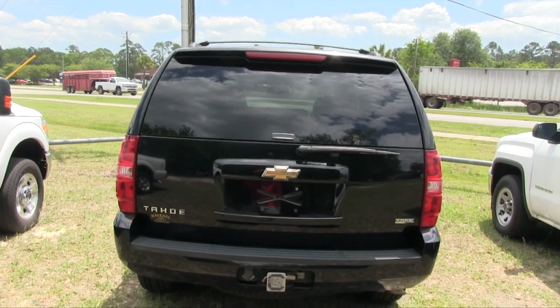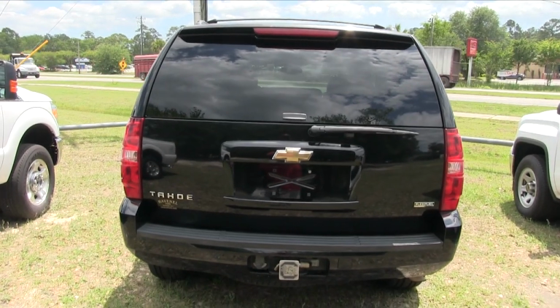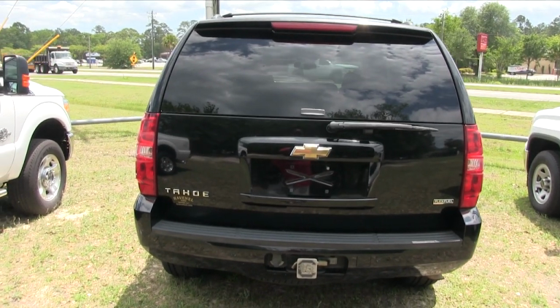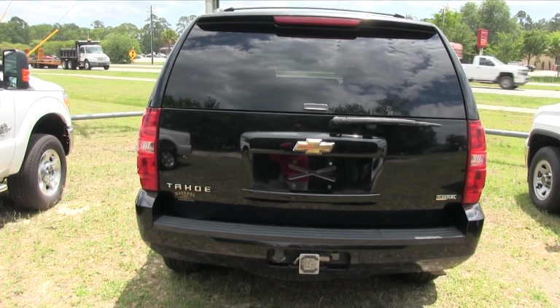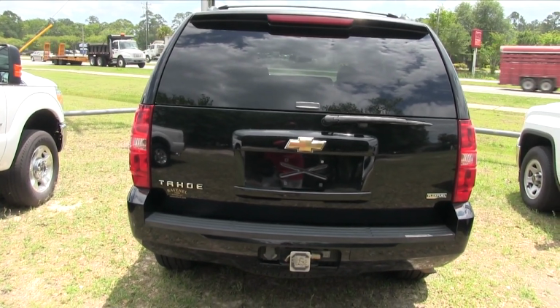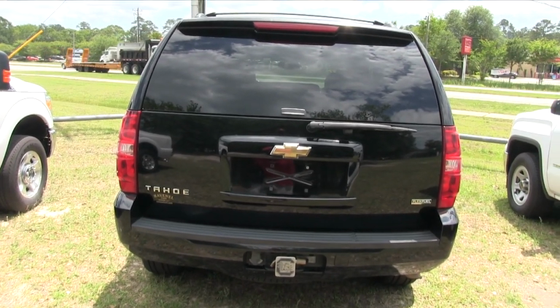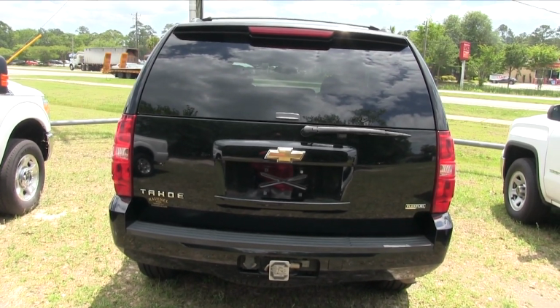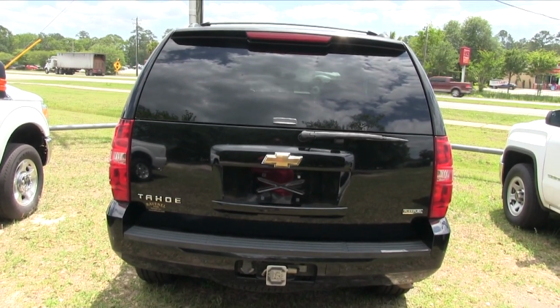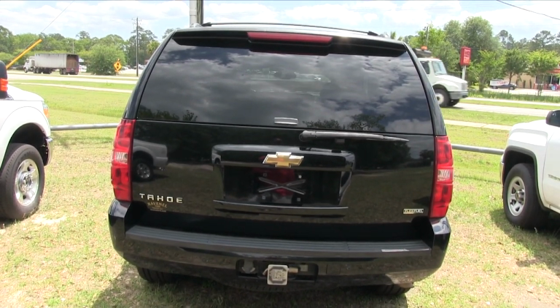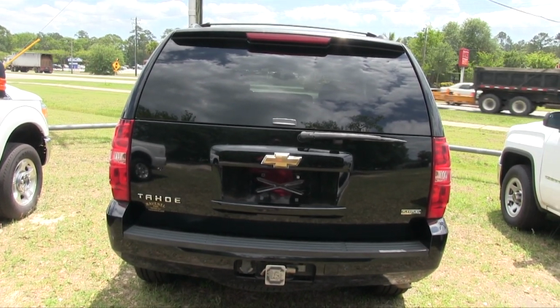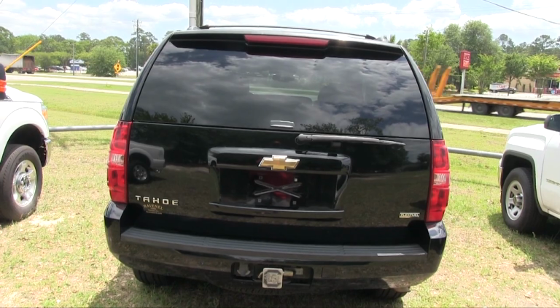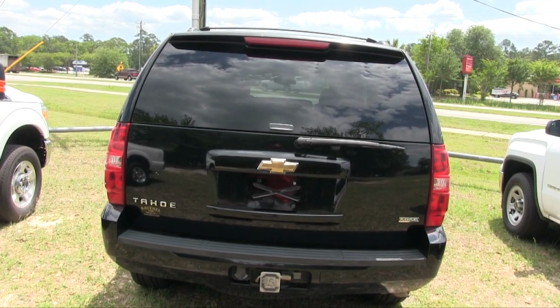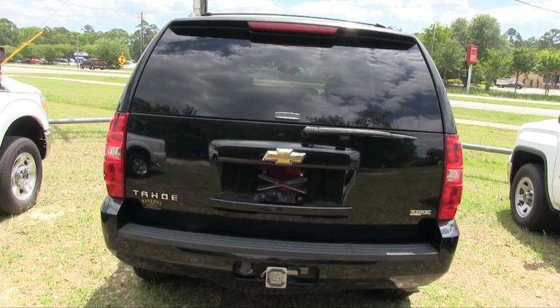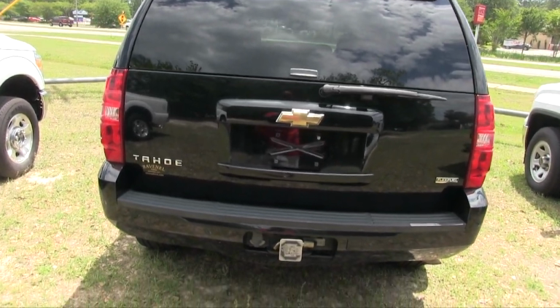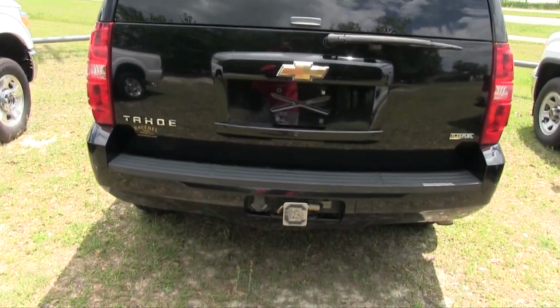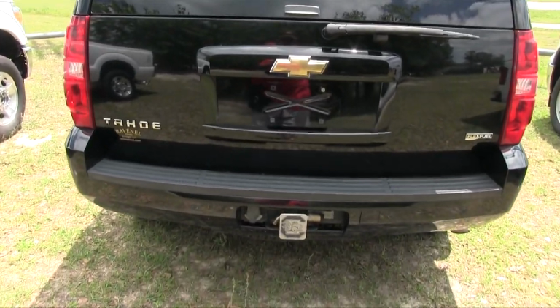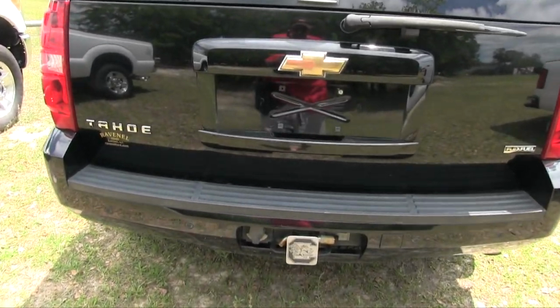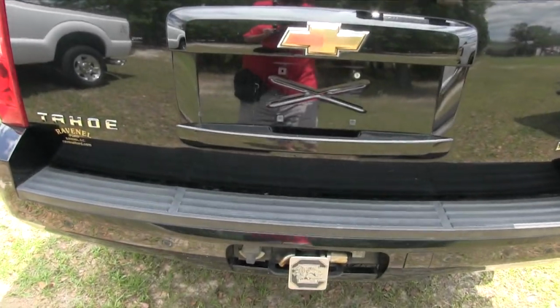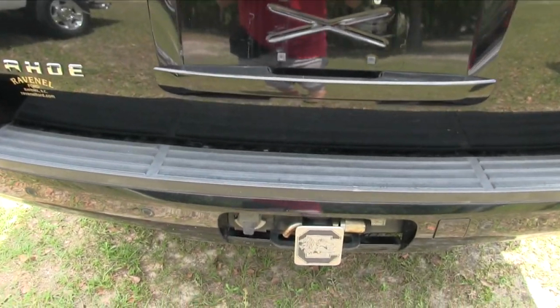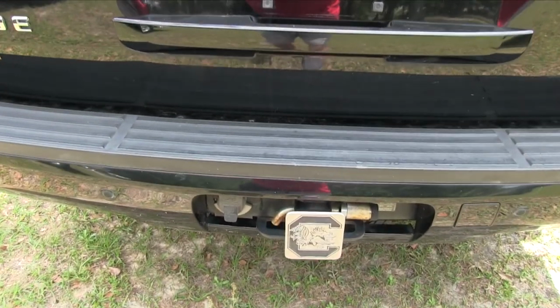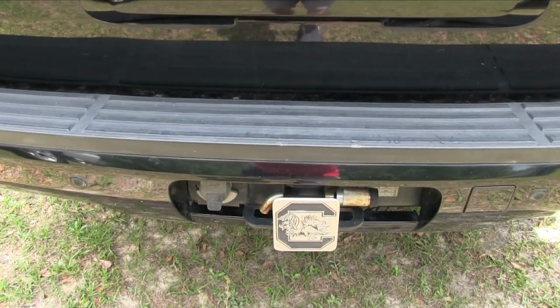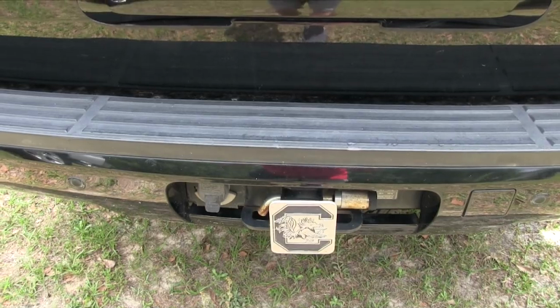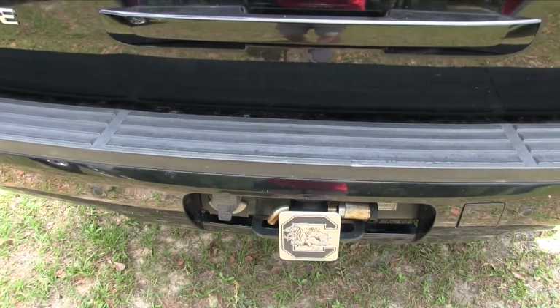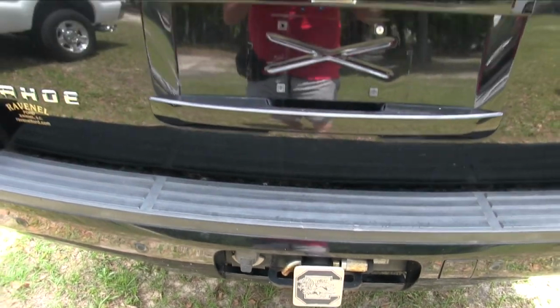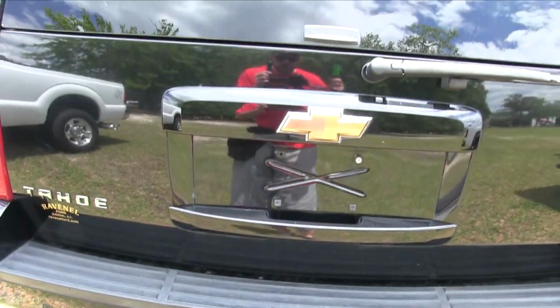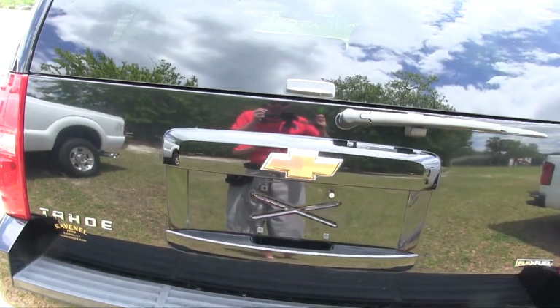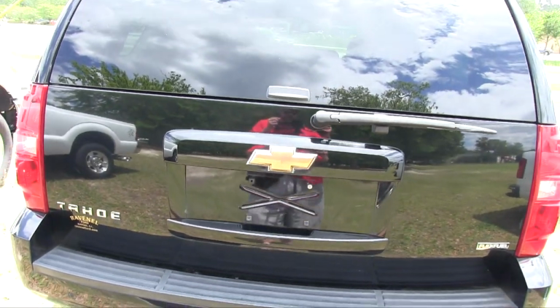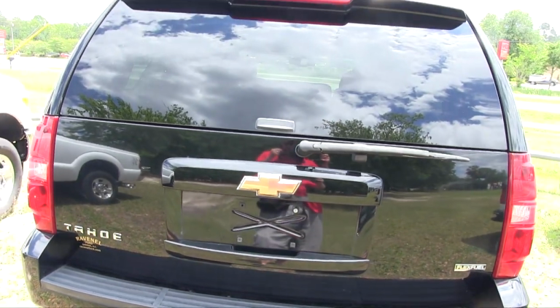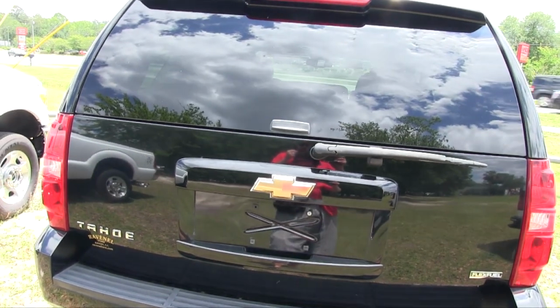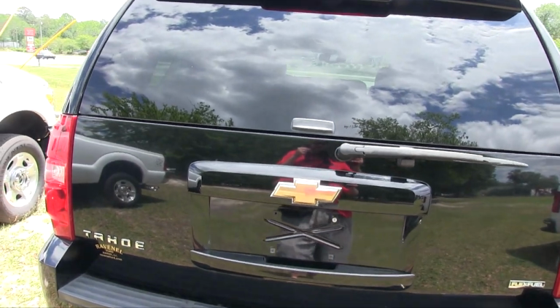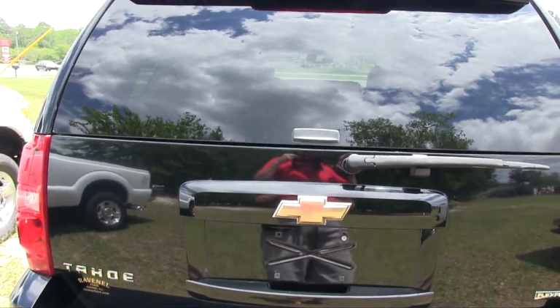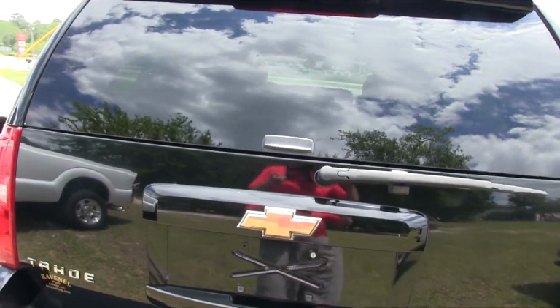Back end's looking good on the Tahoe. One thing I'm noticing right now is you've got backup sensors and a tow package on this one.